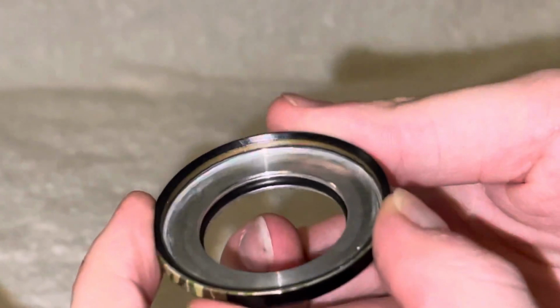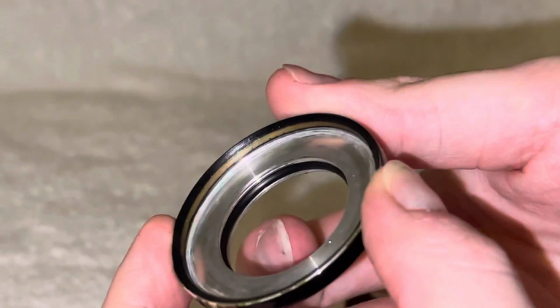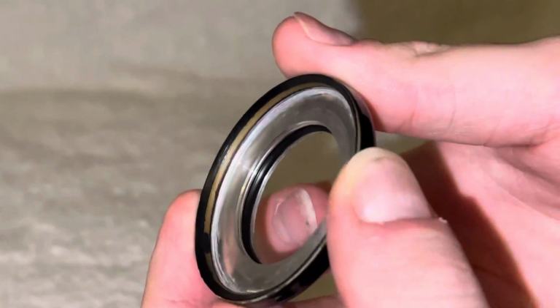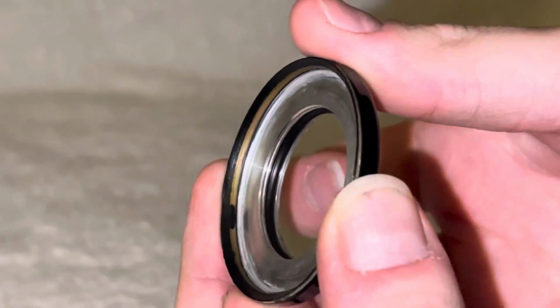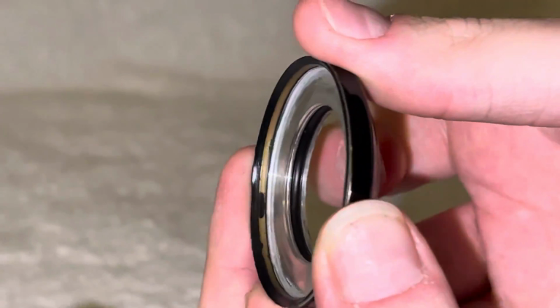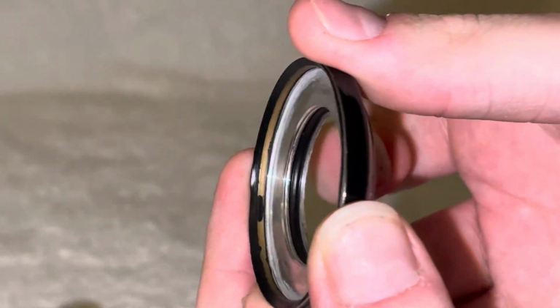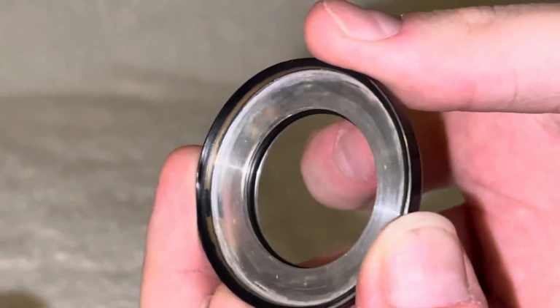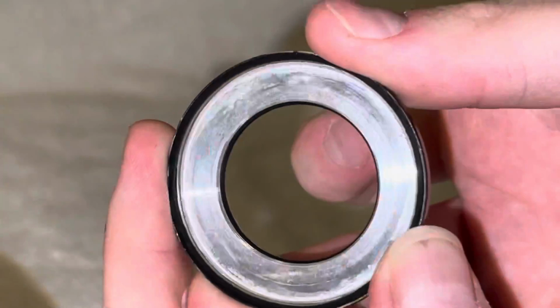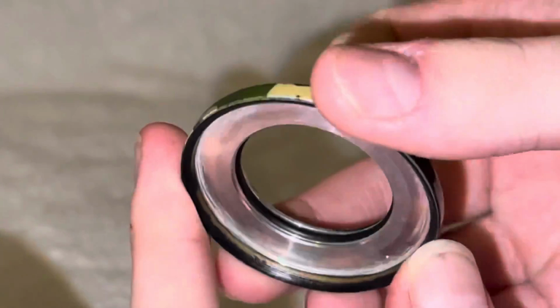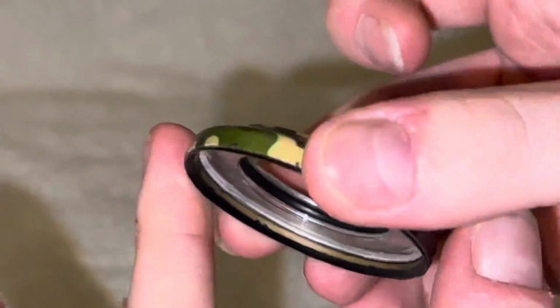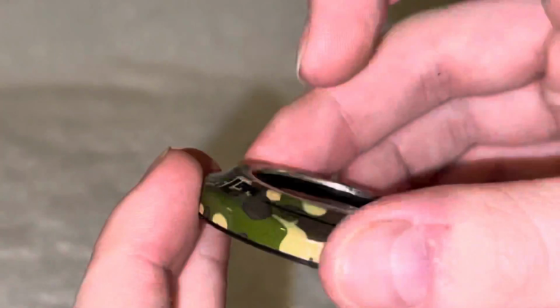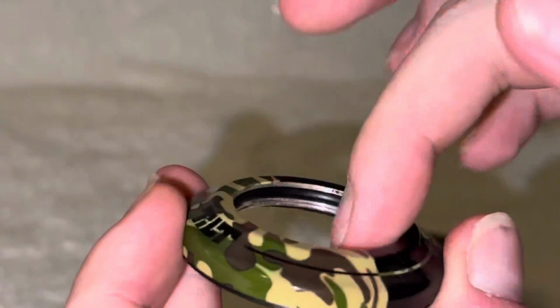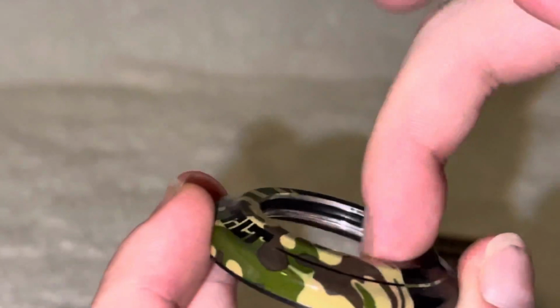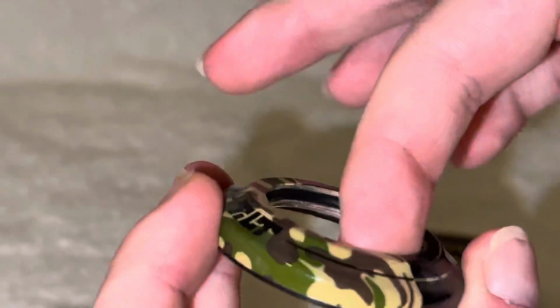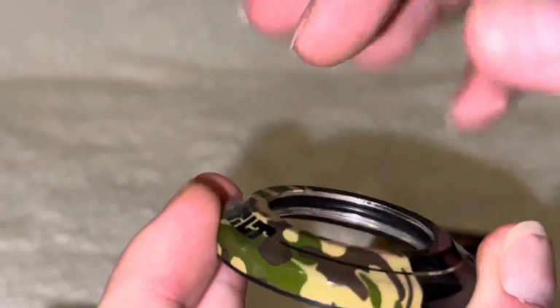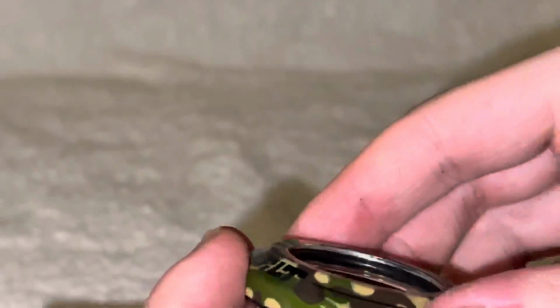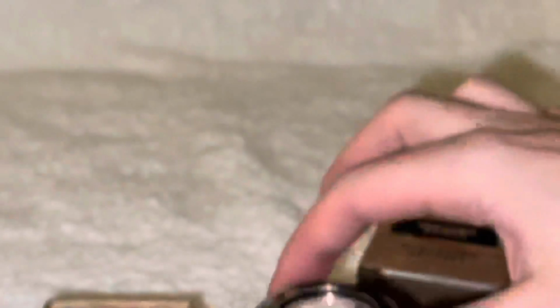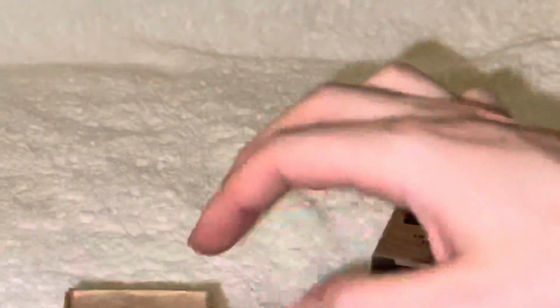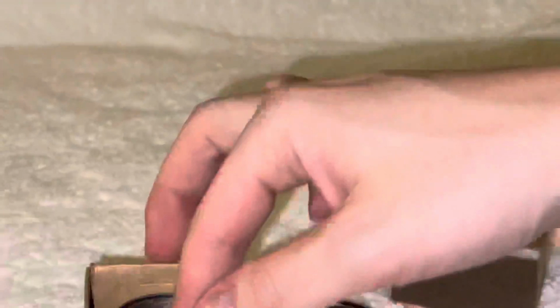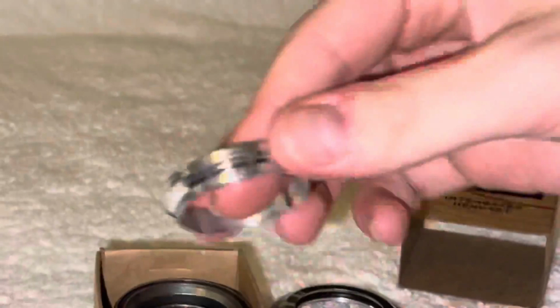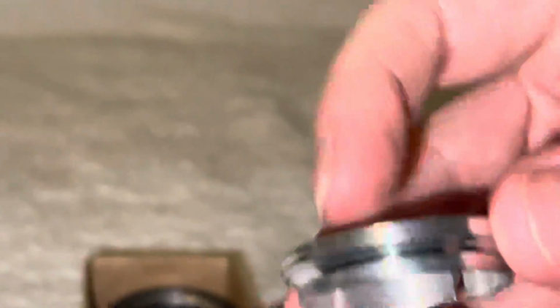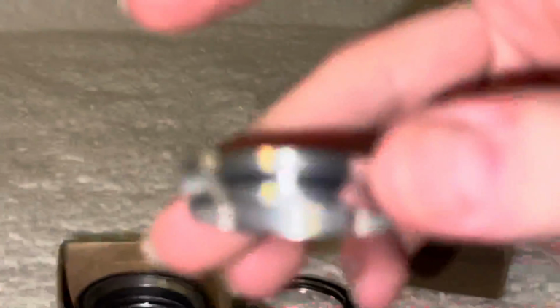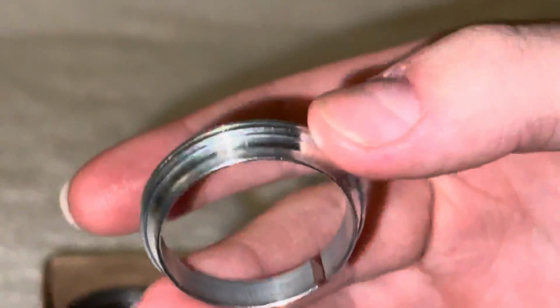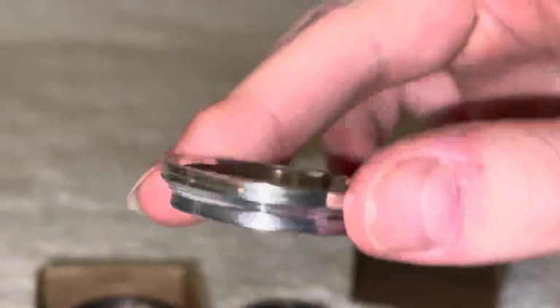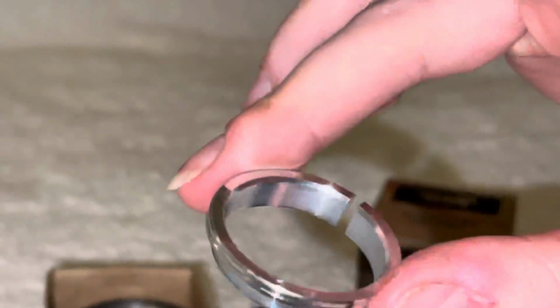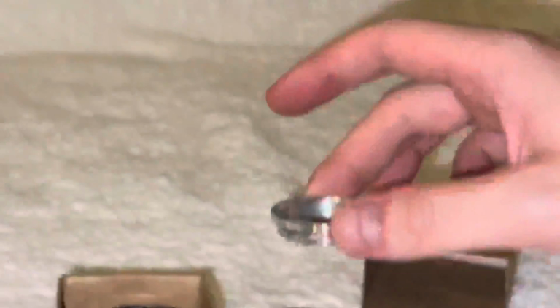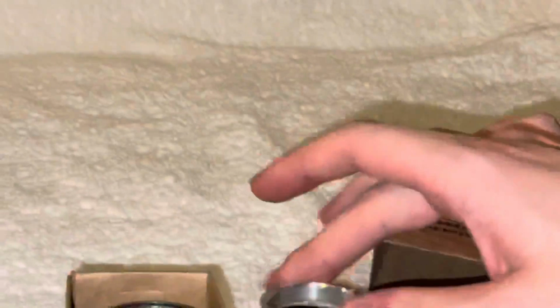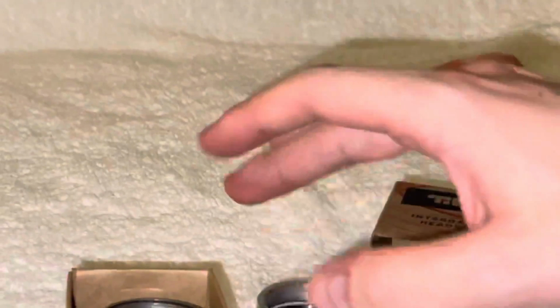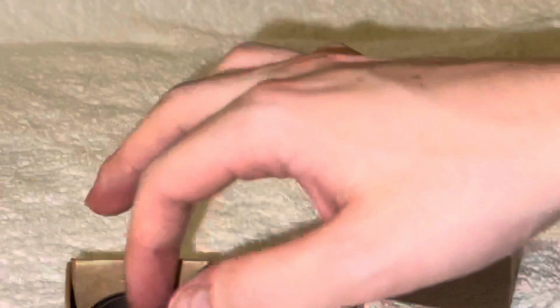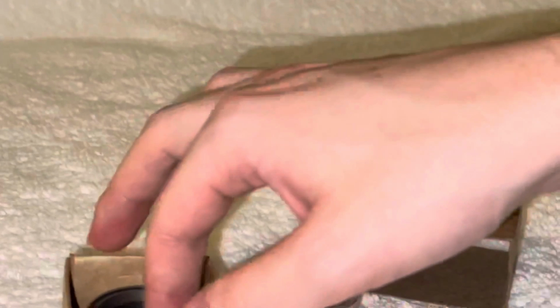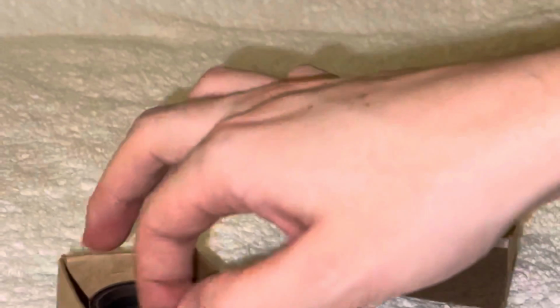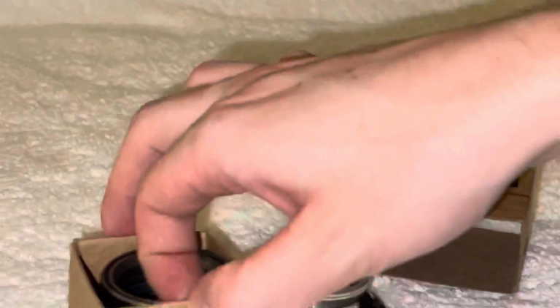This headset does have an o-ring in it, which is nice — not all of them come with that. Of course it also comes with a compression shim washer, whatever you want to call that.